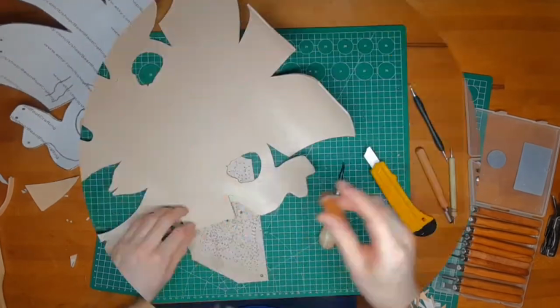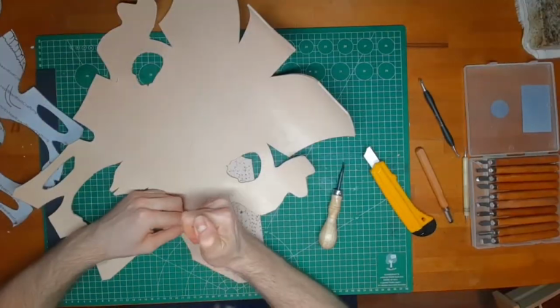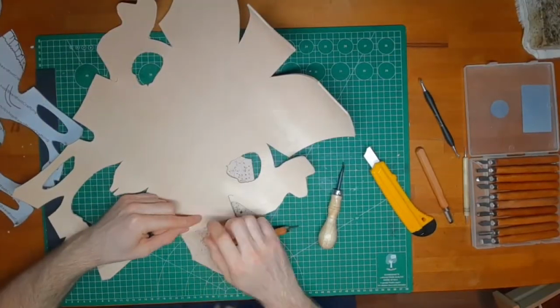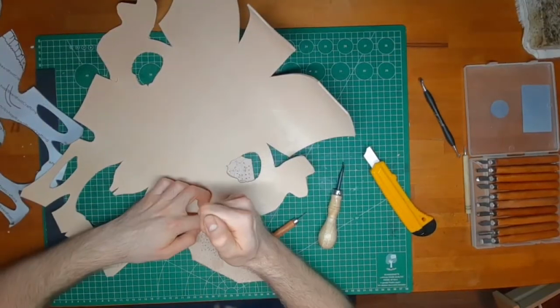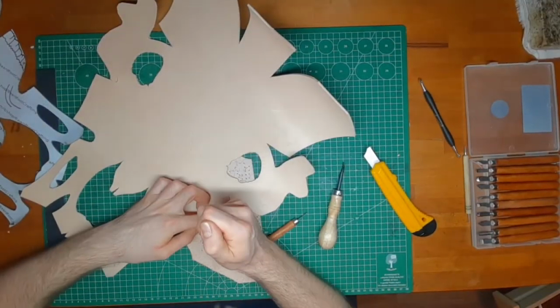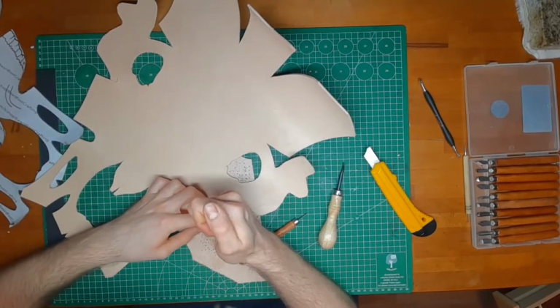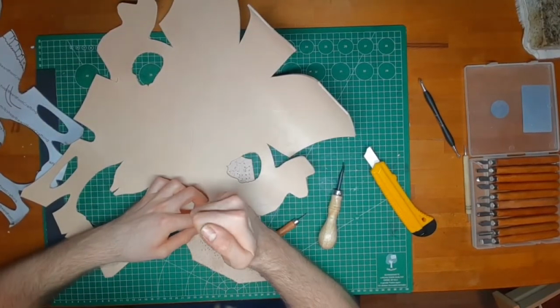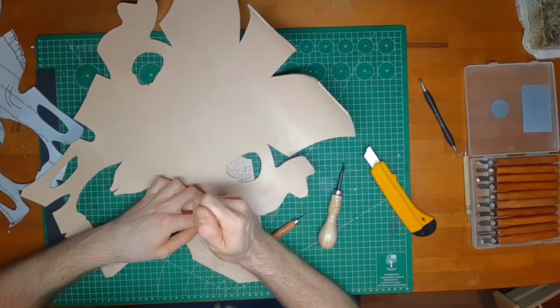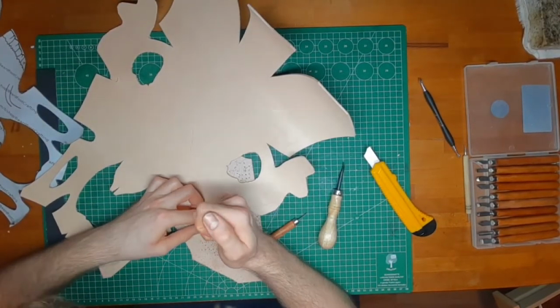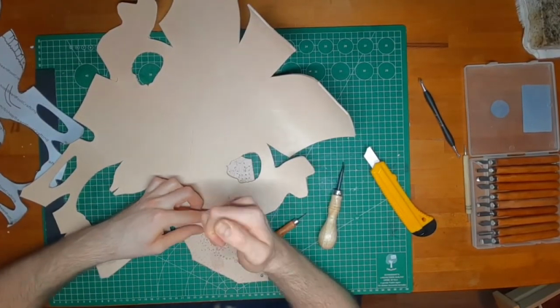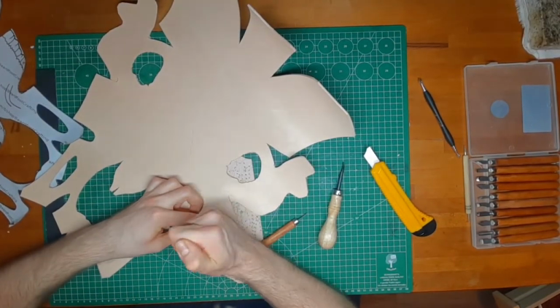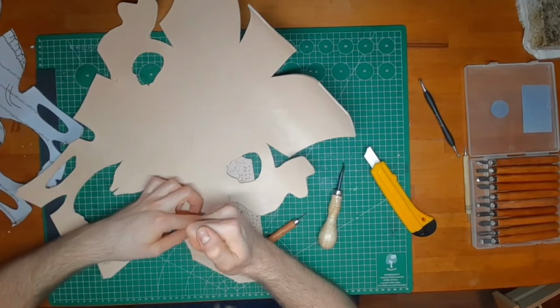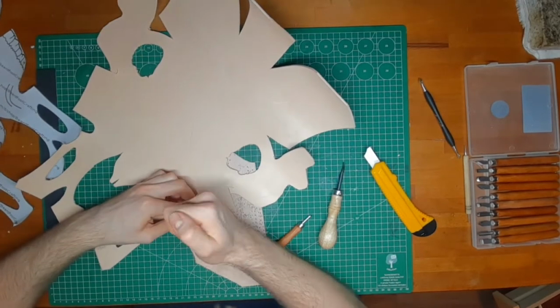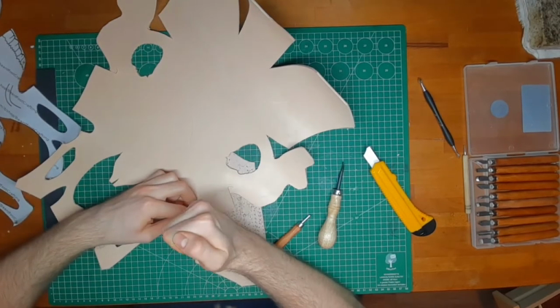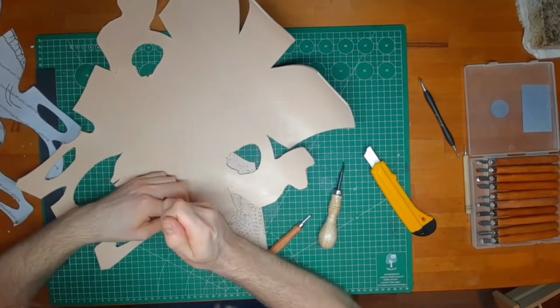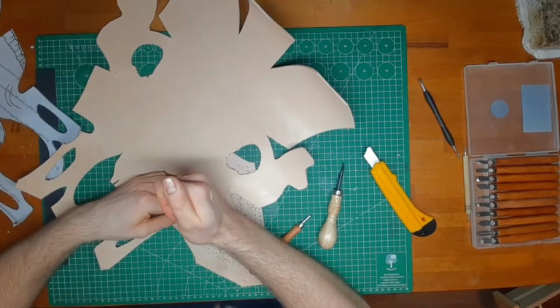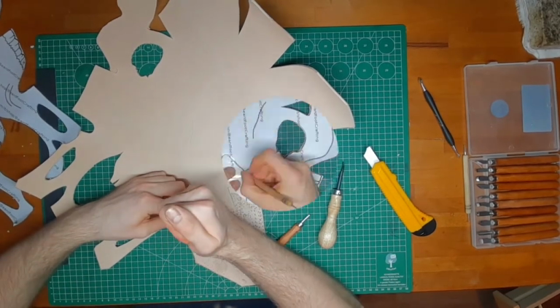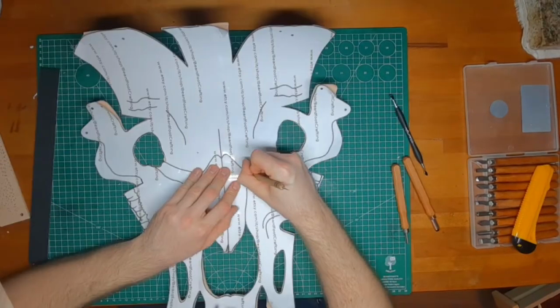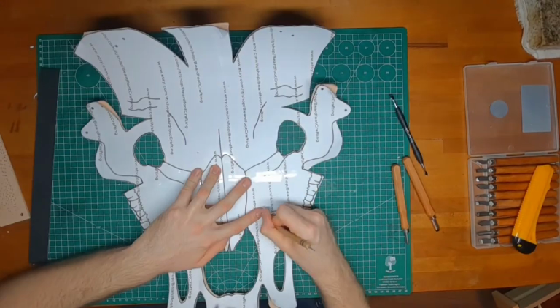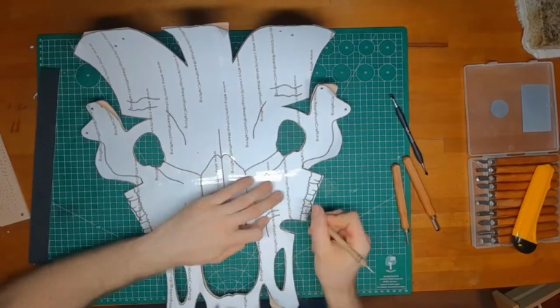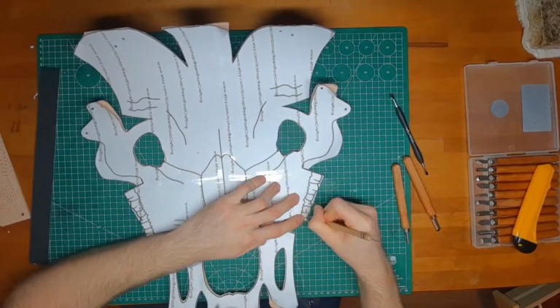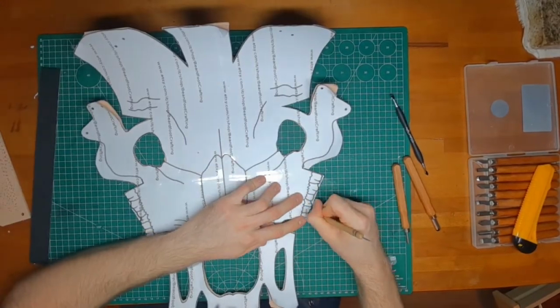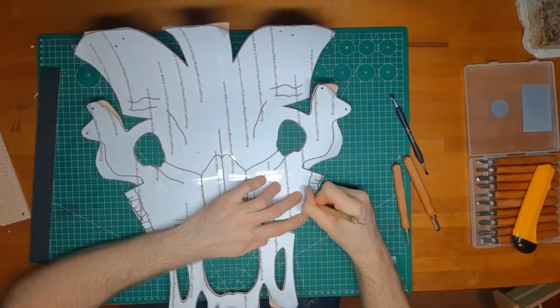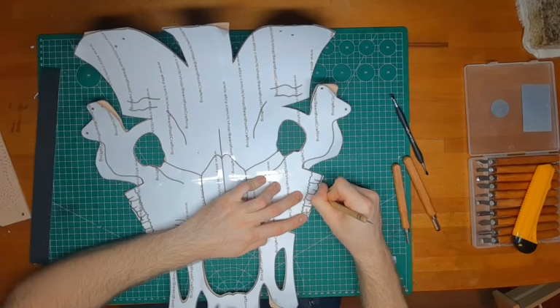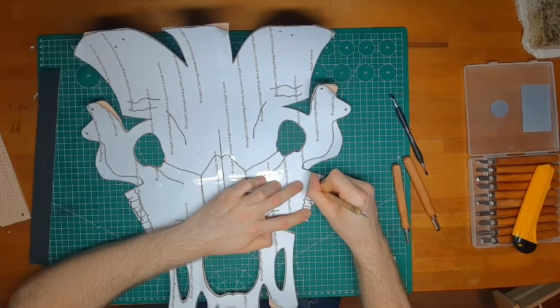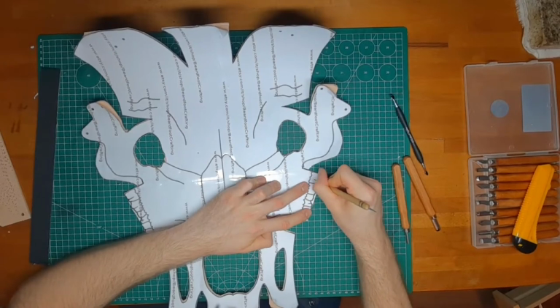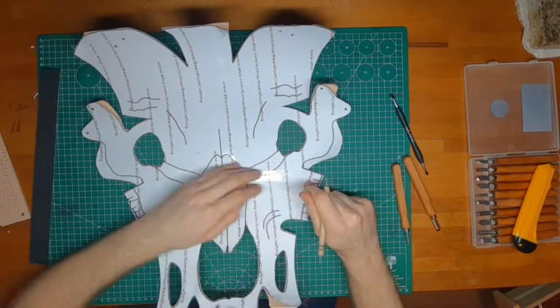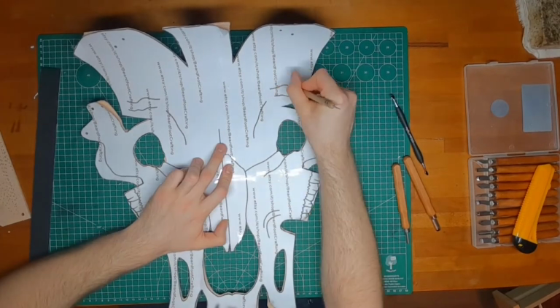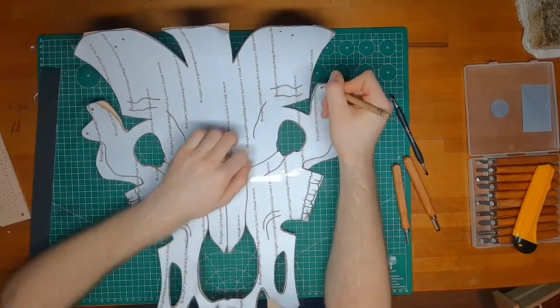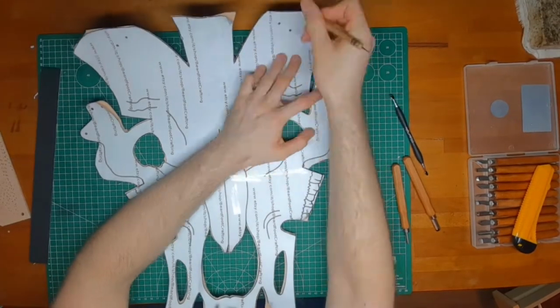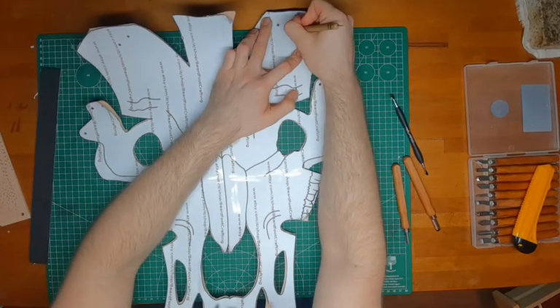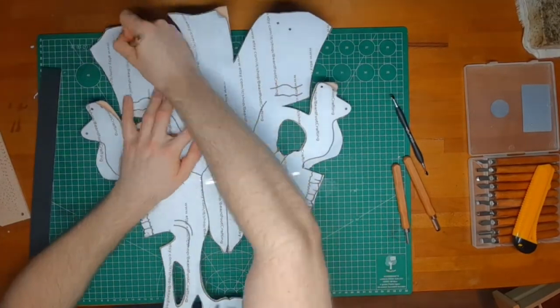I also use these curved blade tools for the teeth. Then I mark down all the lines for leather carving and also the holes I have to punch.